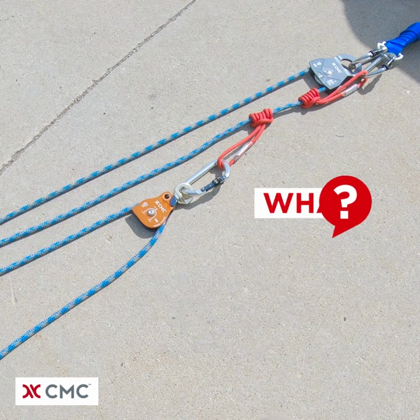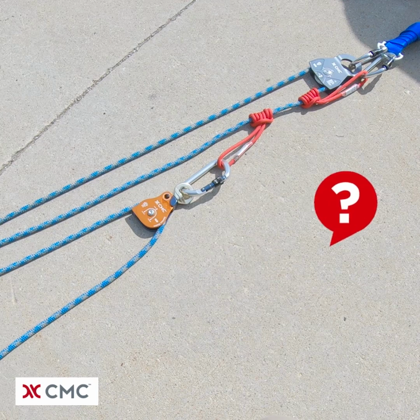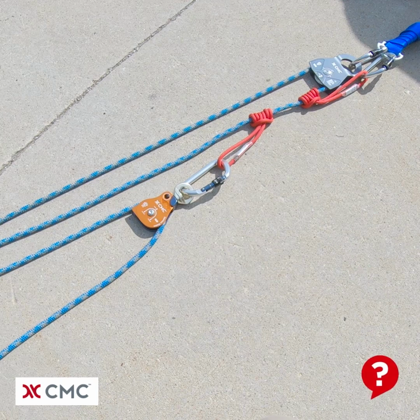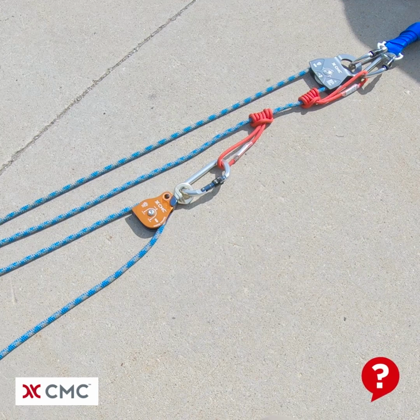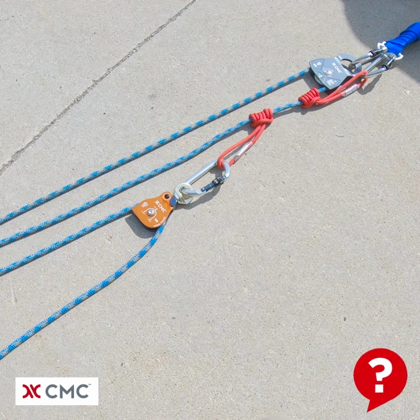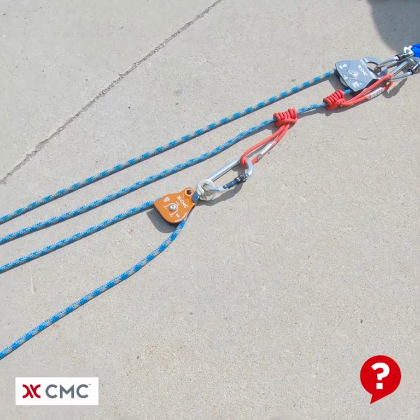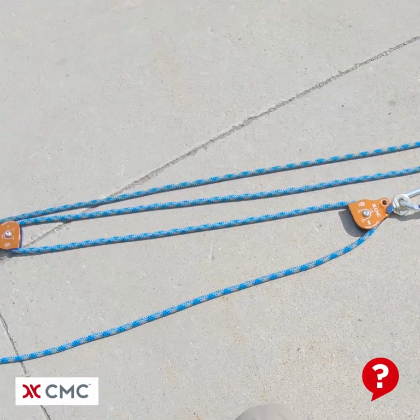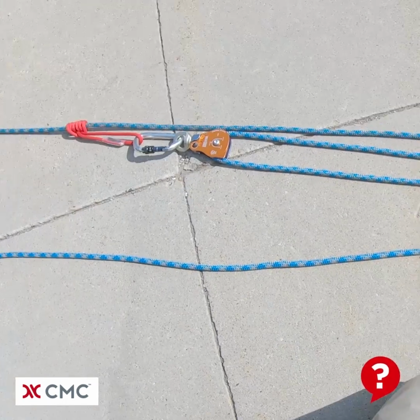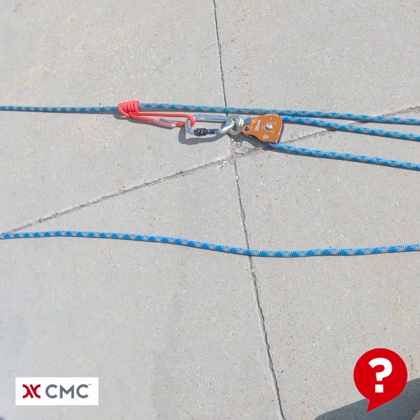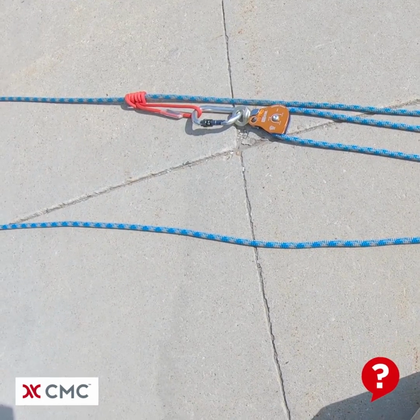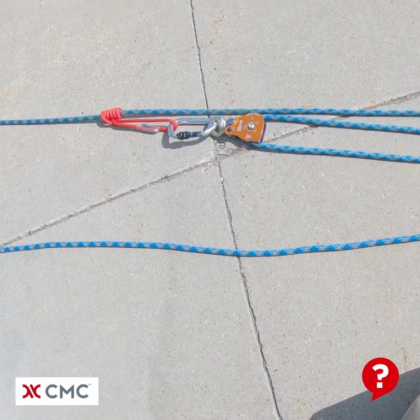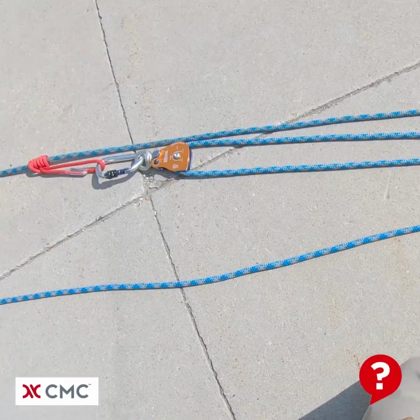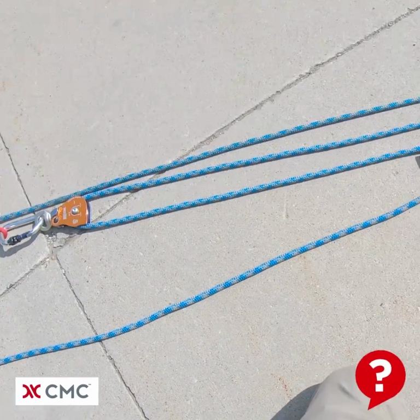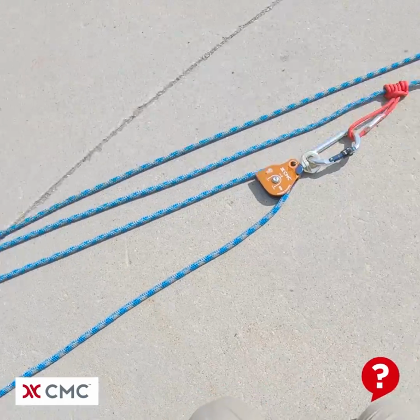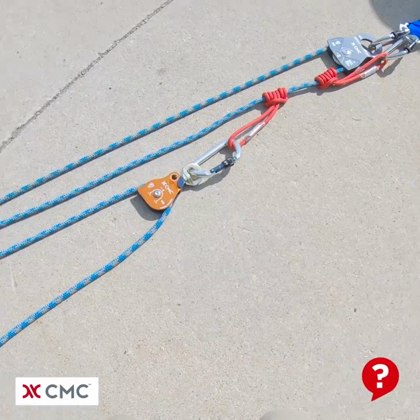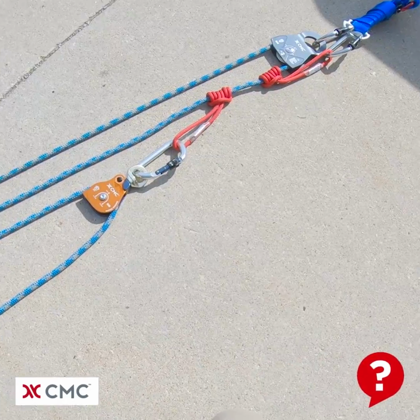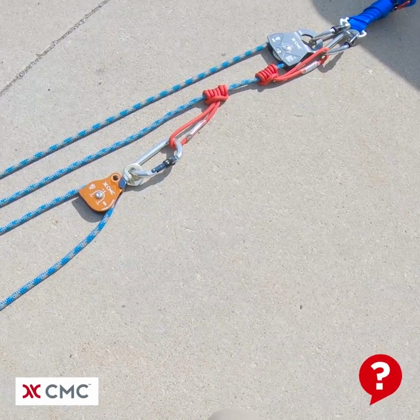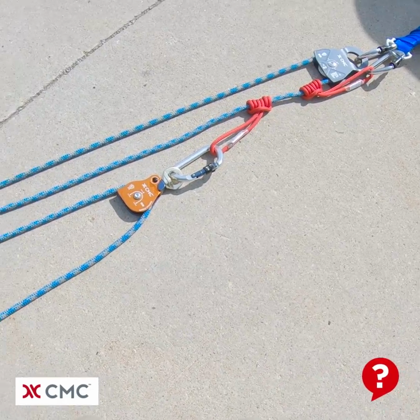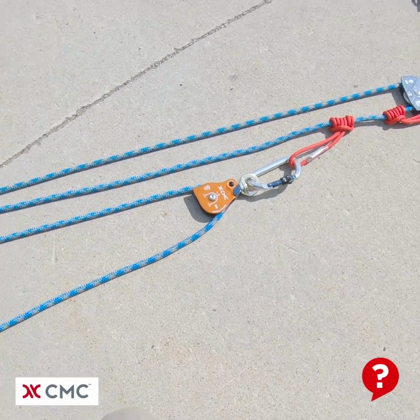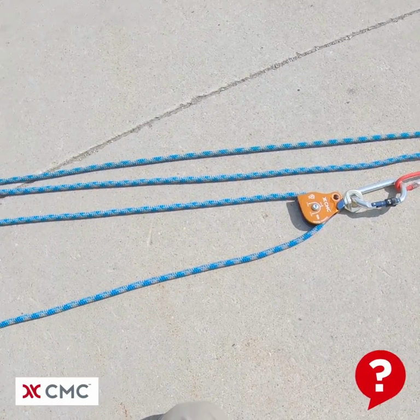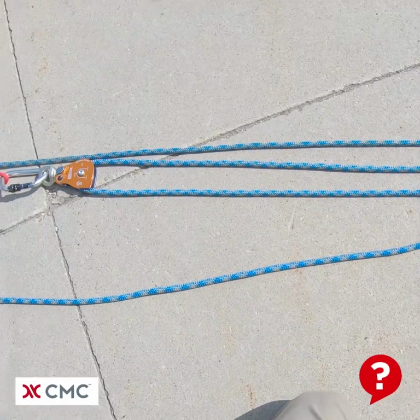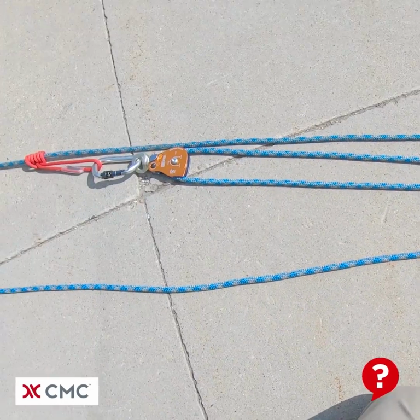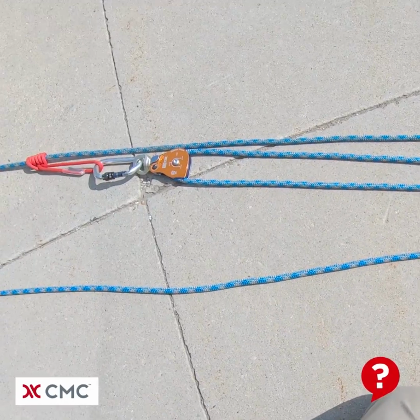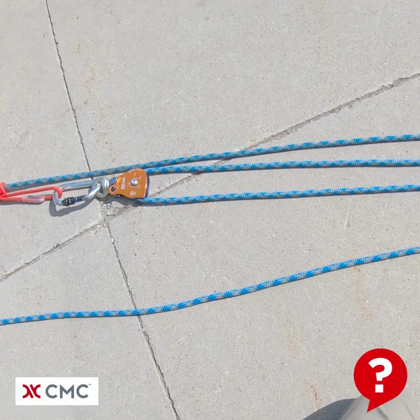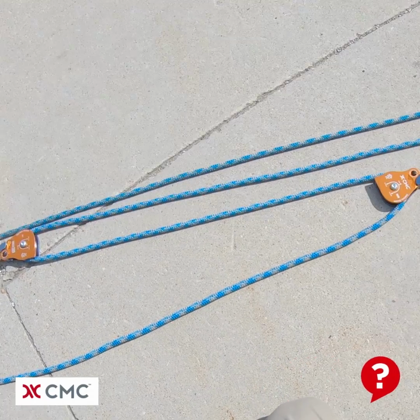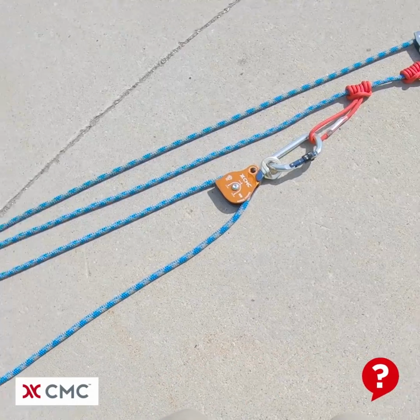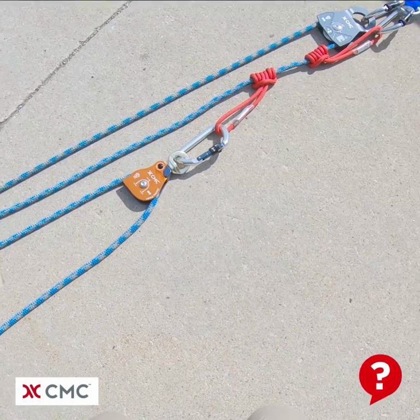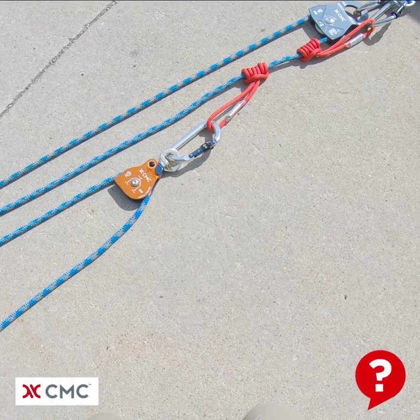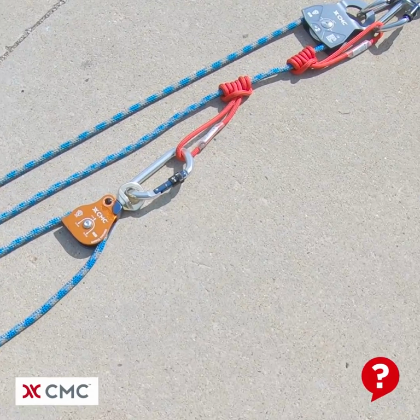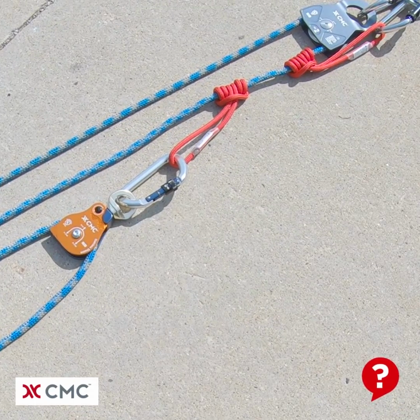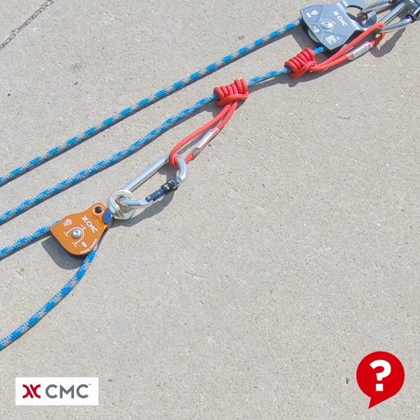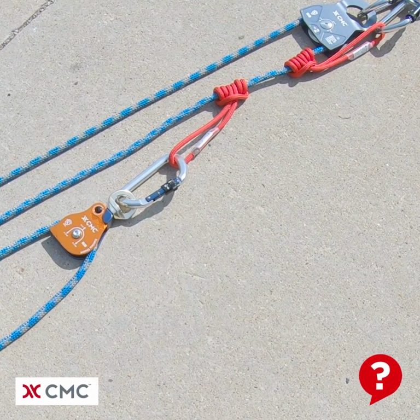Hello and welcome to another what's wrong video from the CMC School. Take a close look at this system and try to spot what's wrong with it. The second rope system that would function as the other half of the twin tension system or the belay line has been purposely left out for clarity in this video.